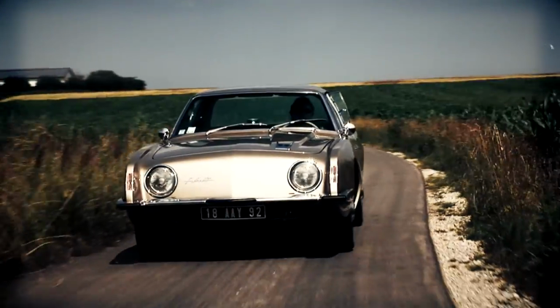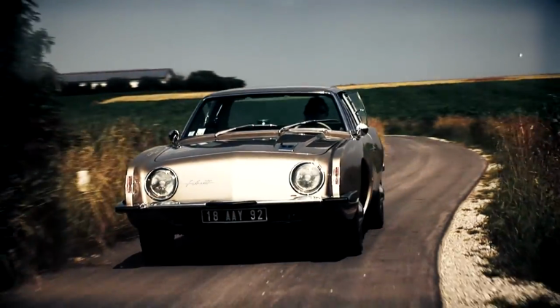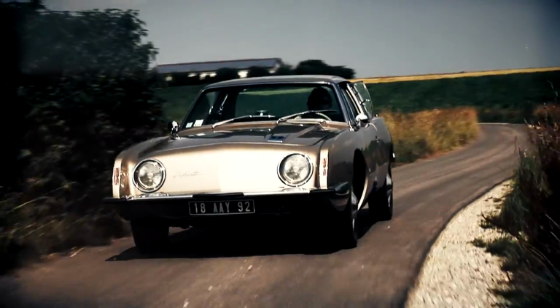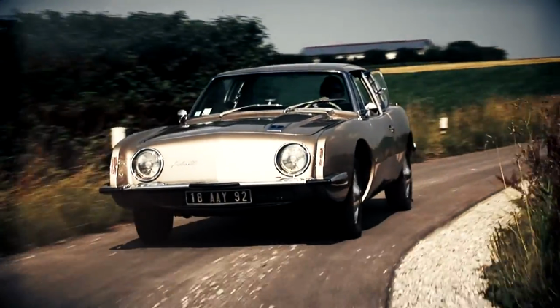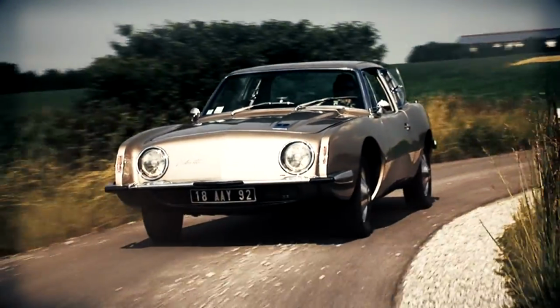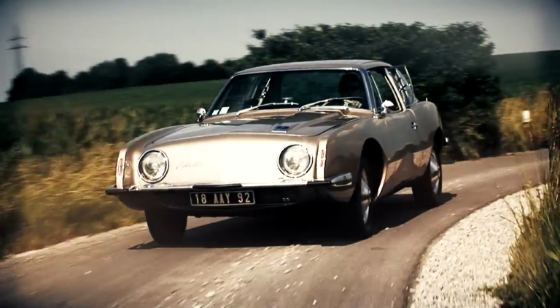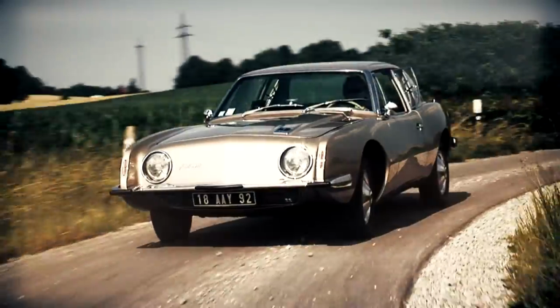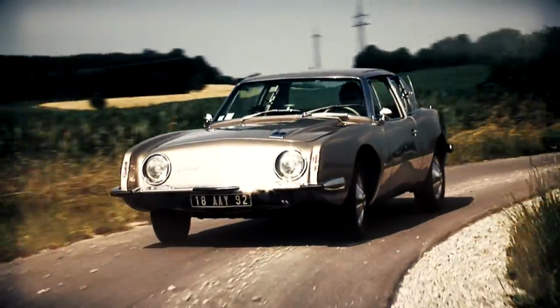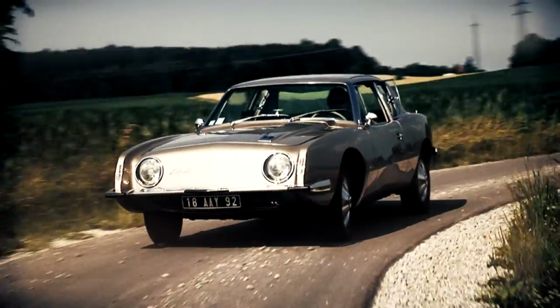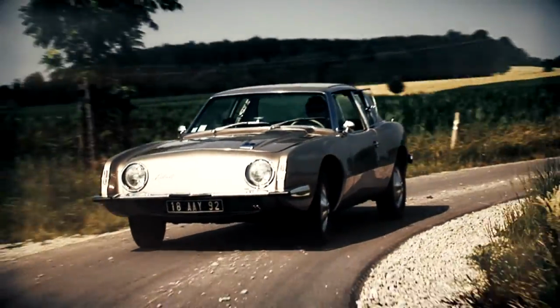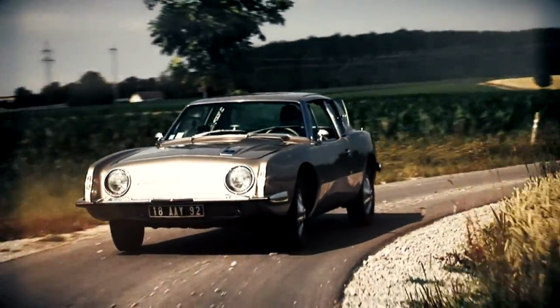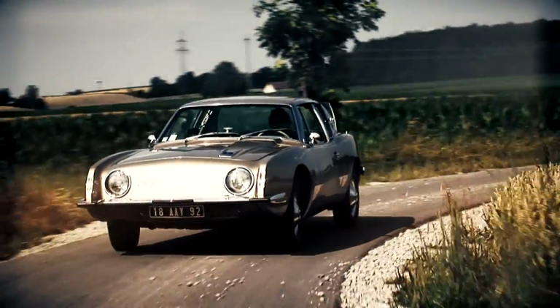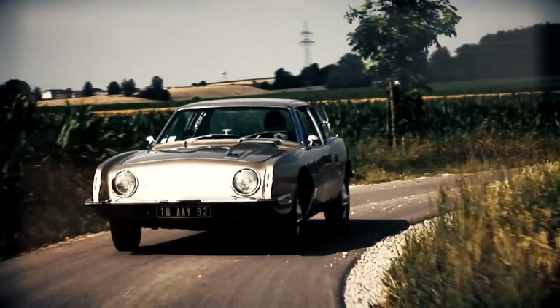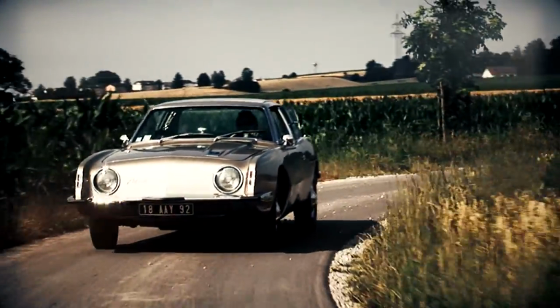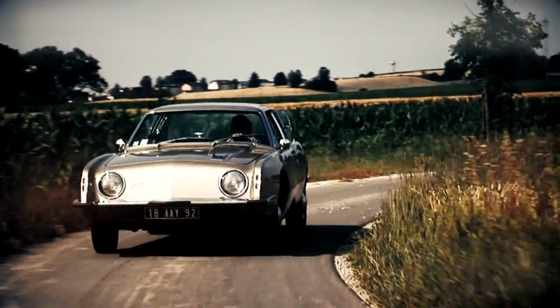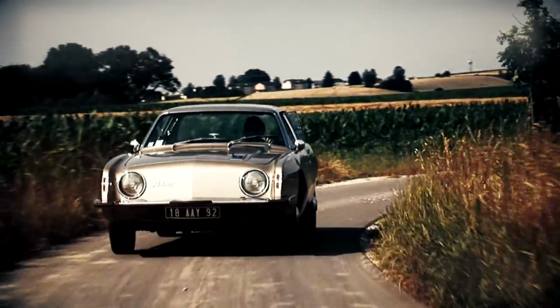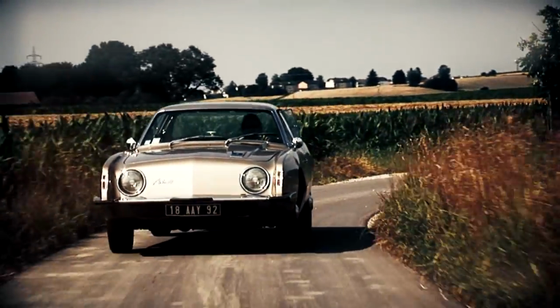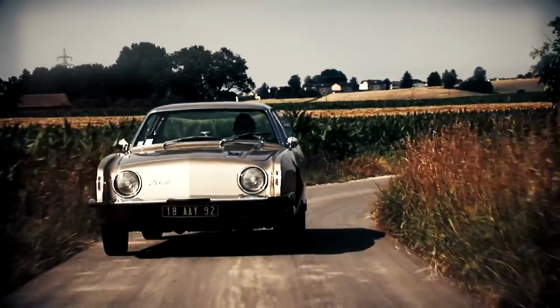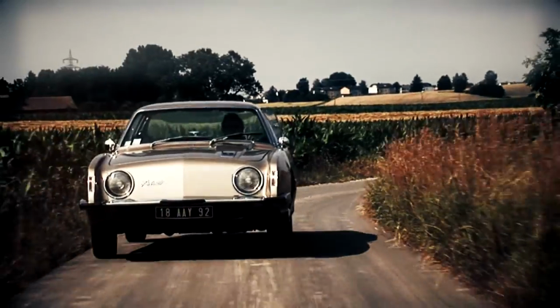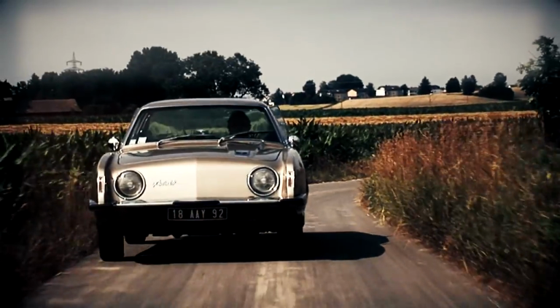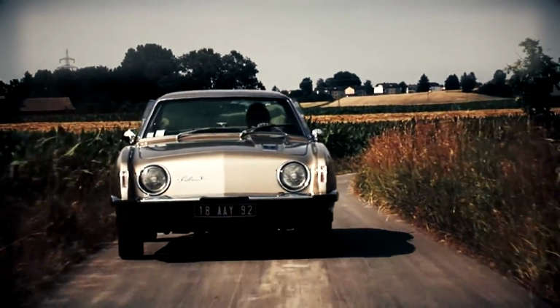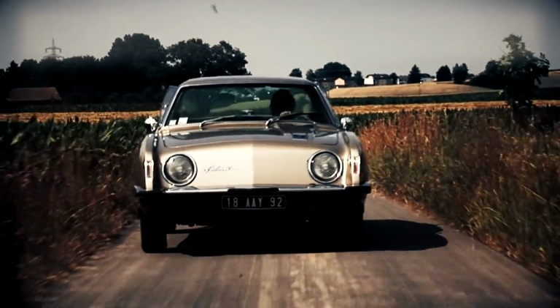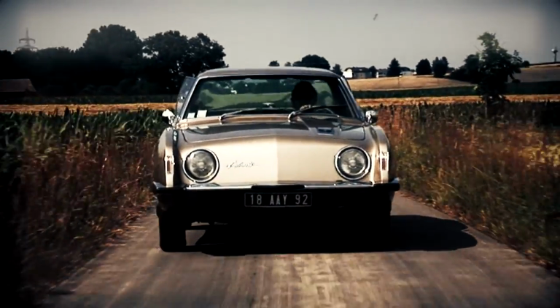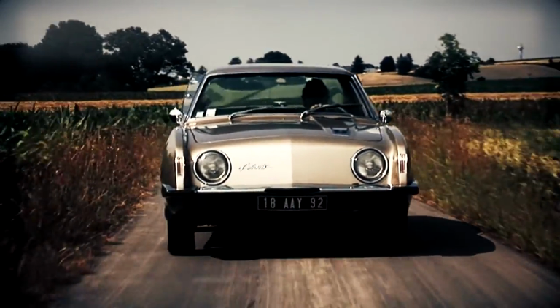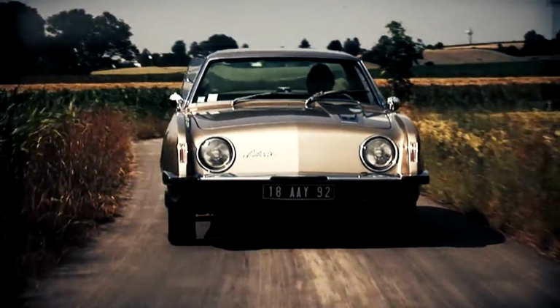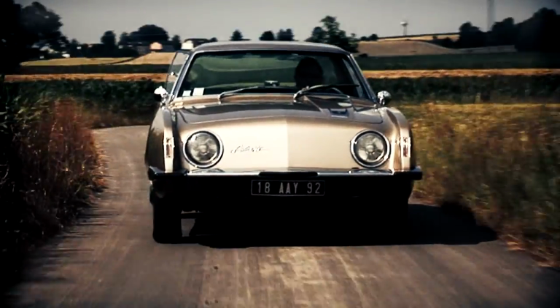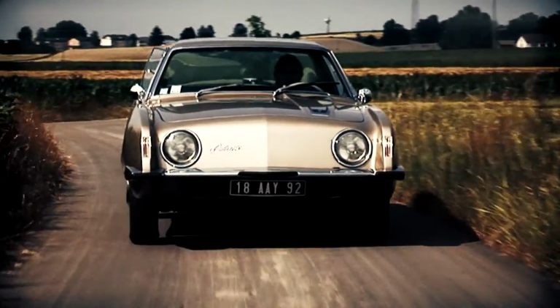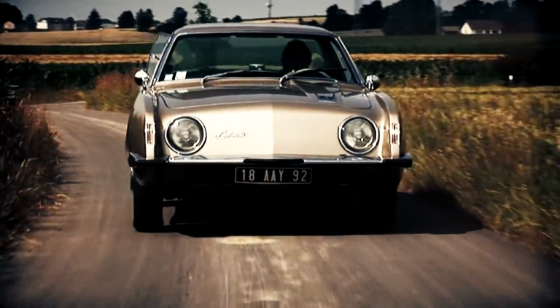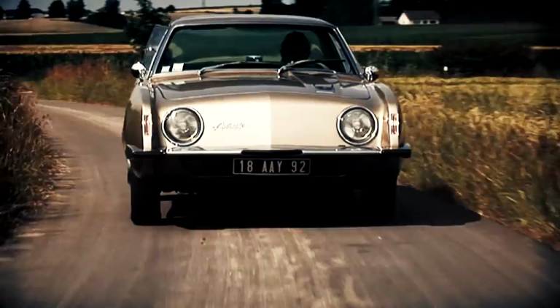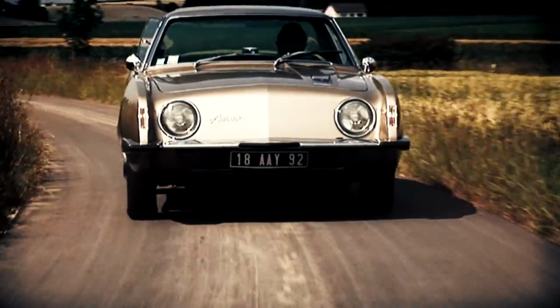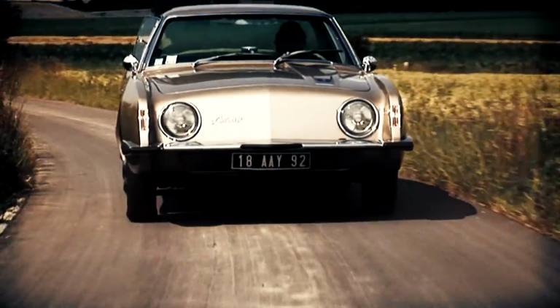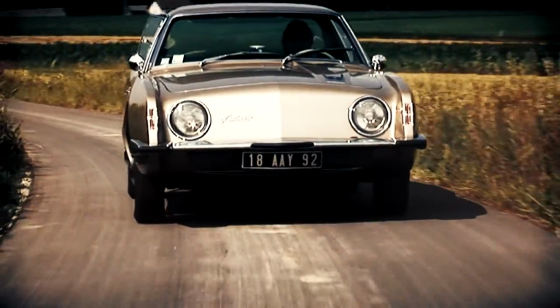On the front, Loewy had renounced the conventional radiator grille and used only a ventilation opening on the underside of the bumper. The first Avanti models have round front headlights, while on the later successor models the headlights are framed in a rectangular.